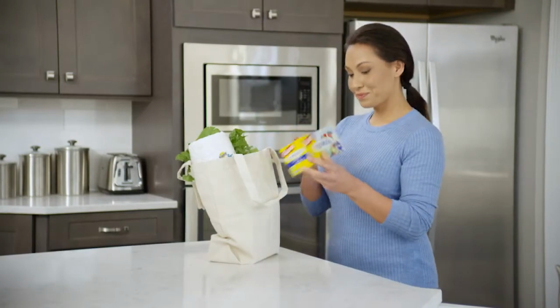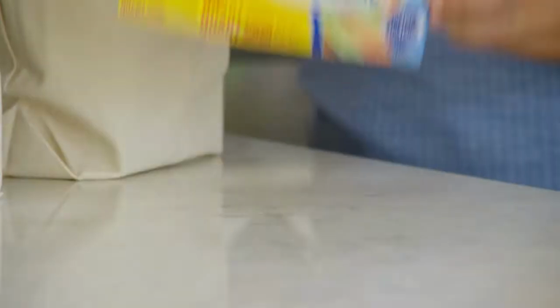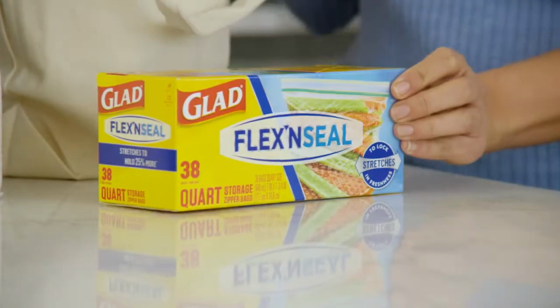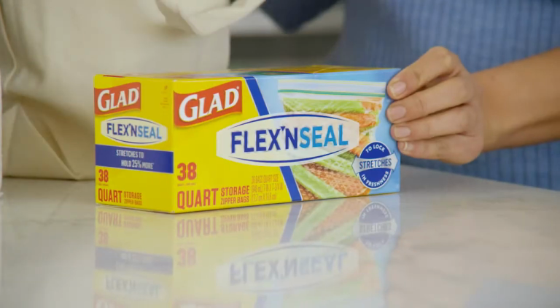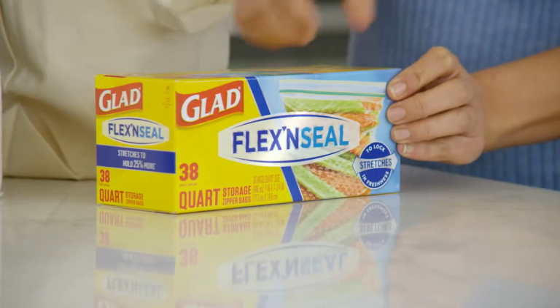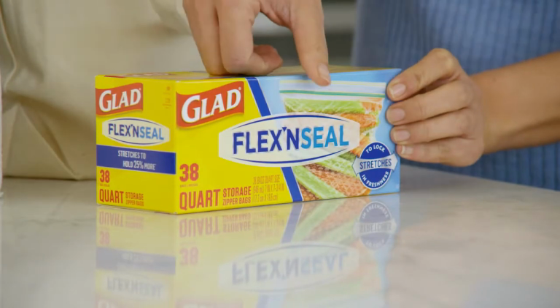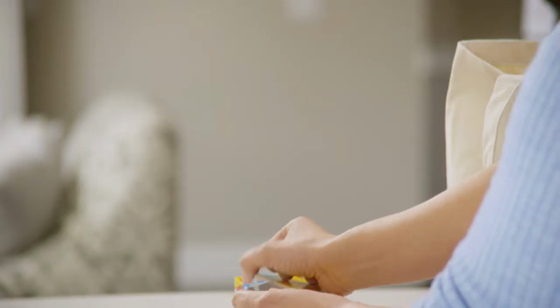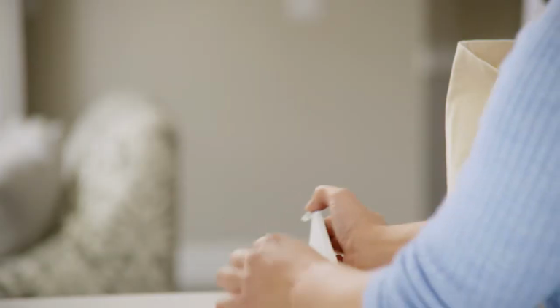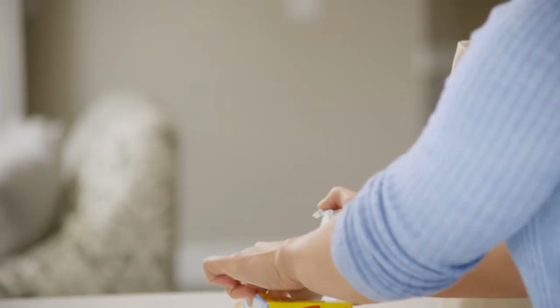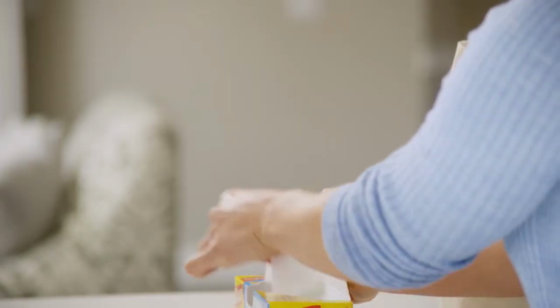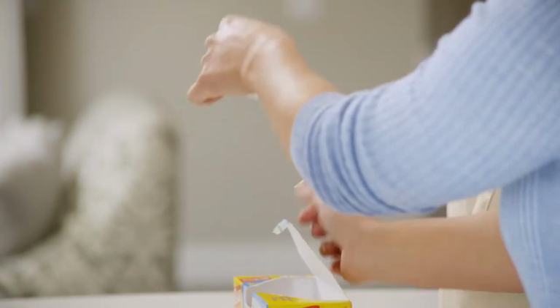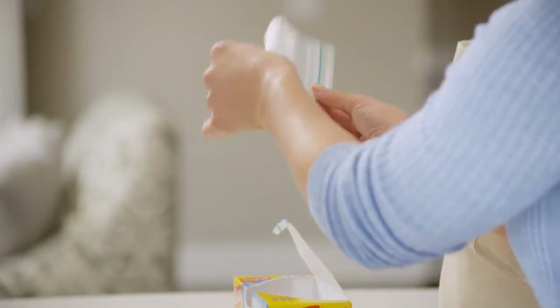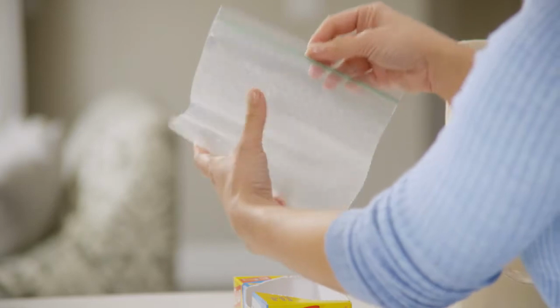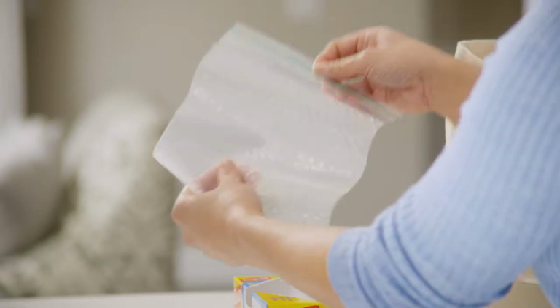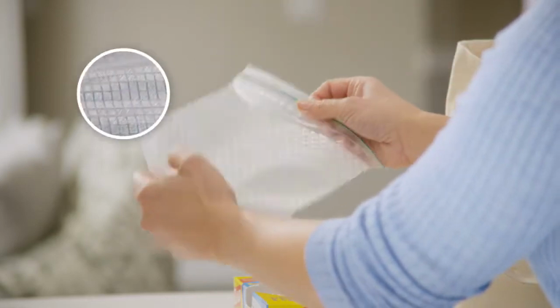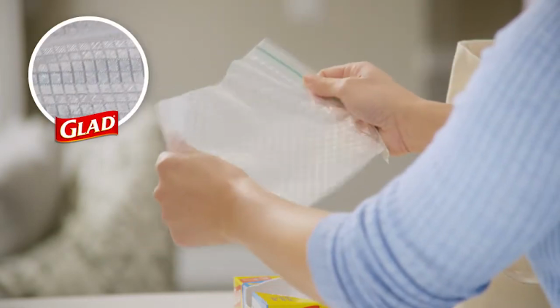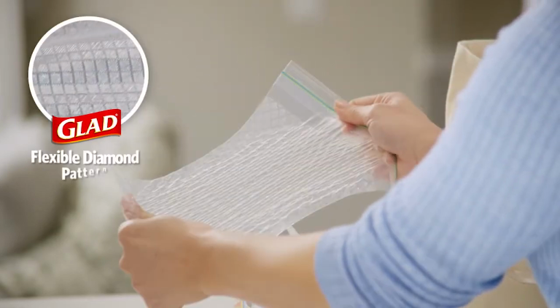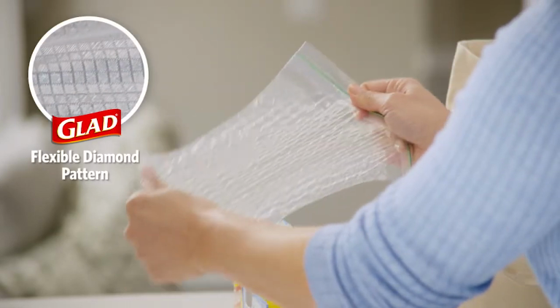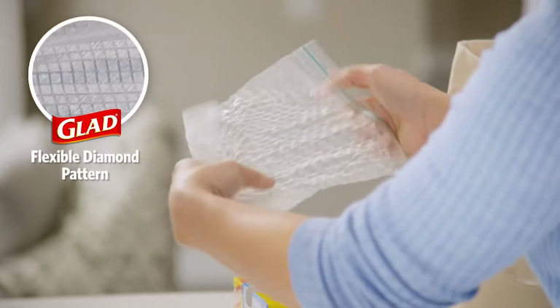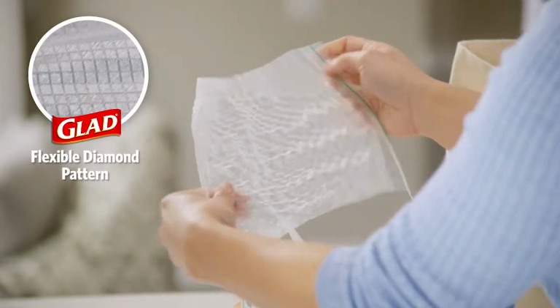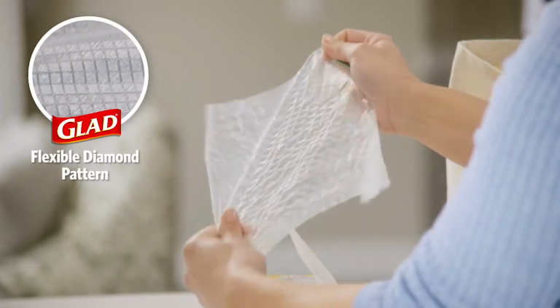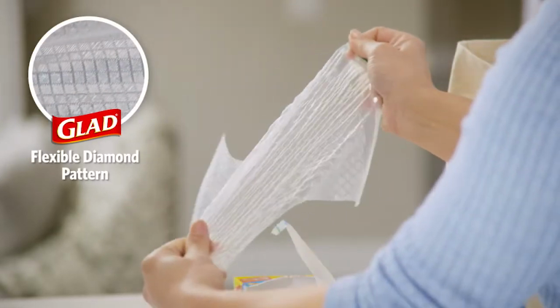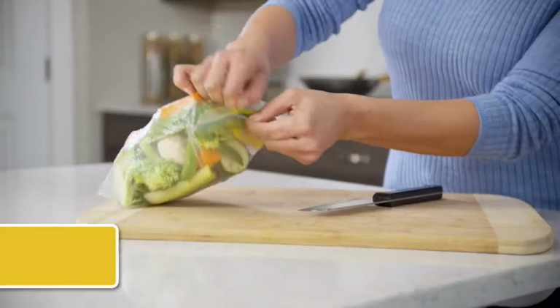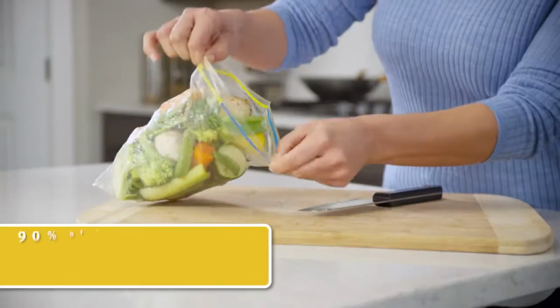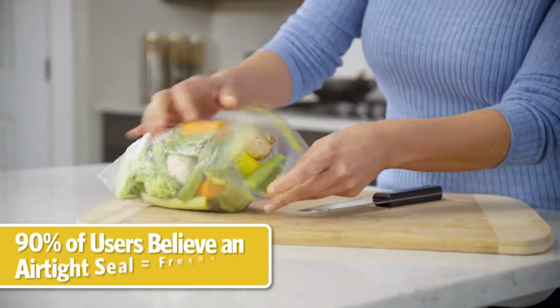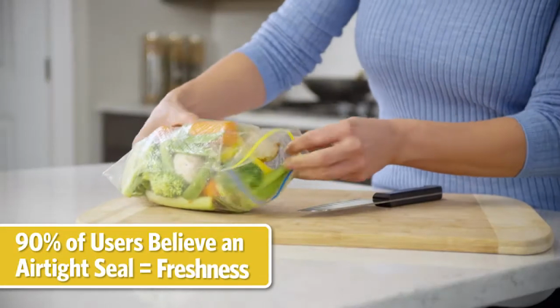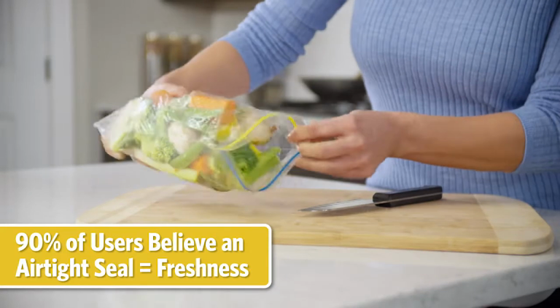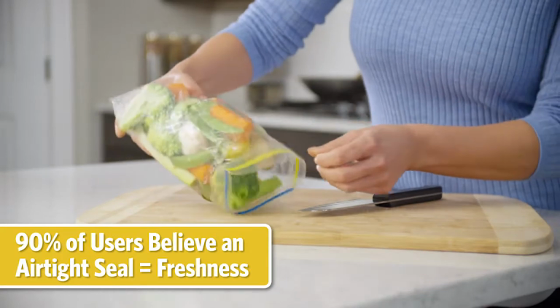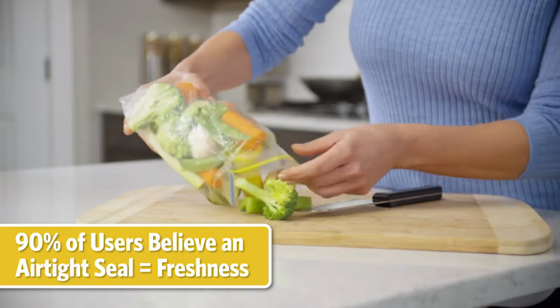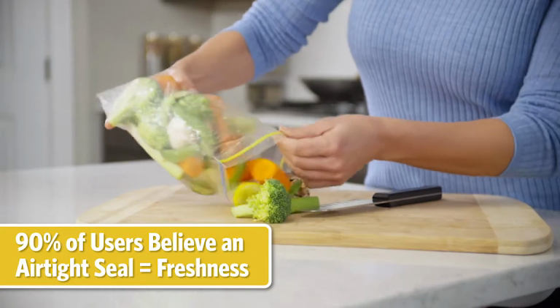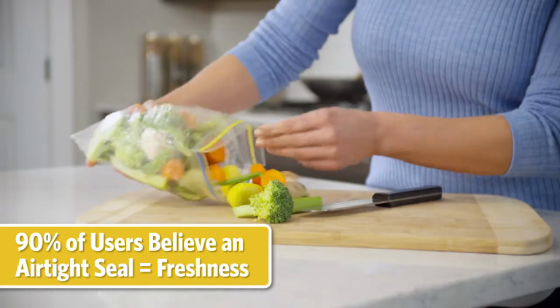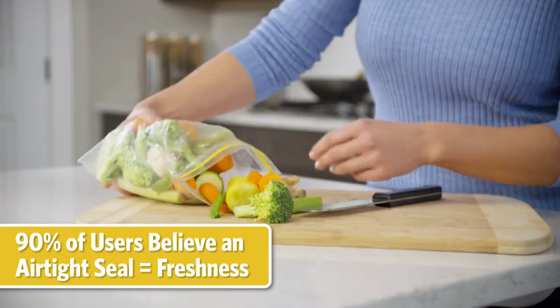Introducing new GLAD Flex & Seal, a first-of-its-kind food bag that stretches around almost anything to create a reliable airtight seal for the ultimate in freshness, versatility, and protection.